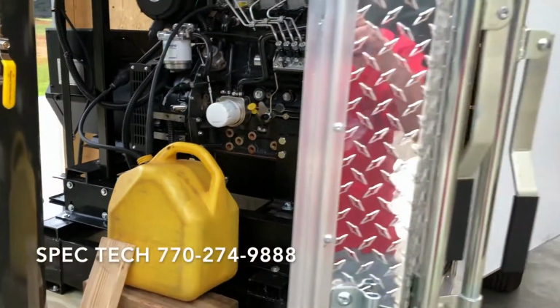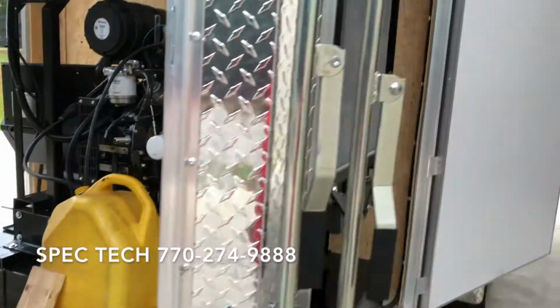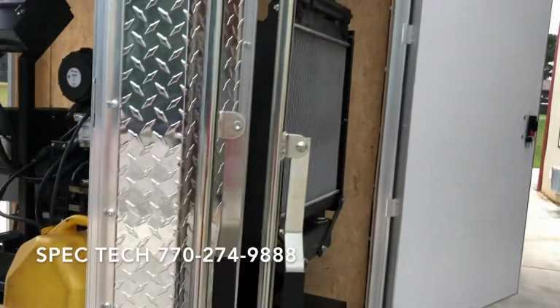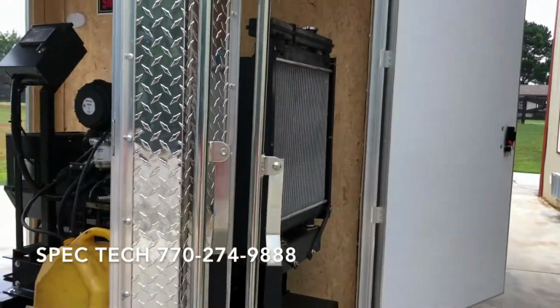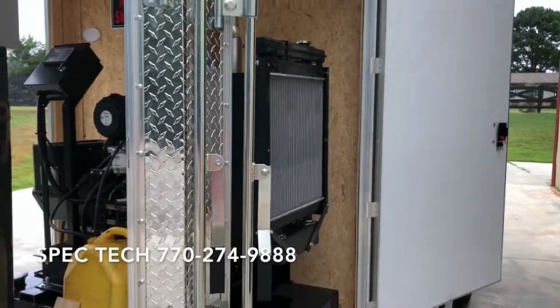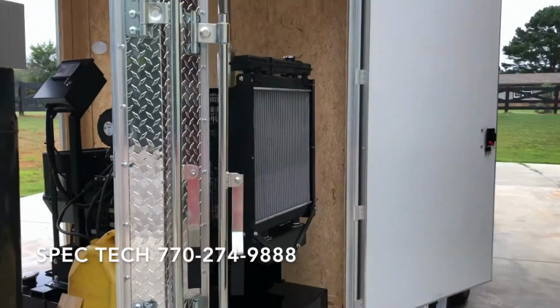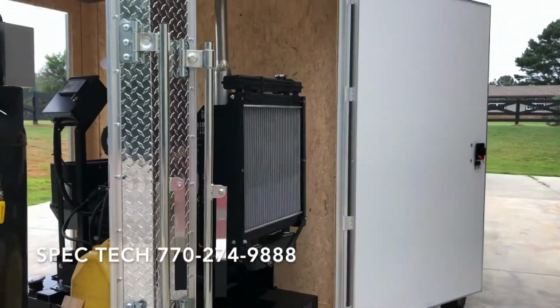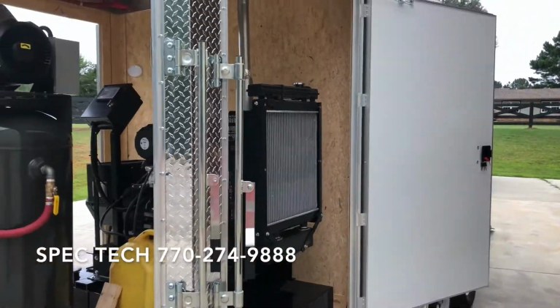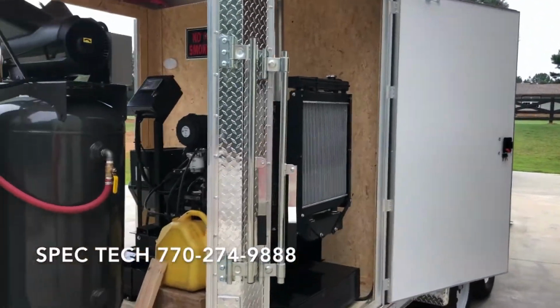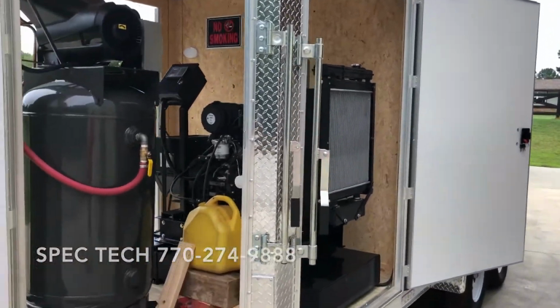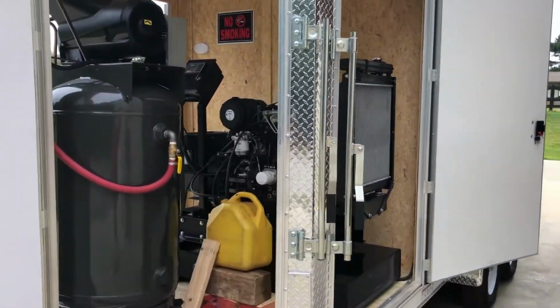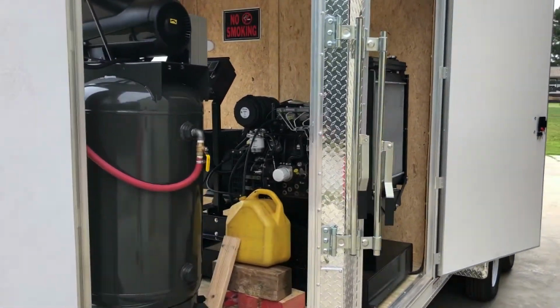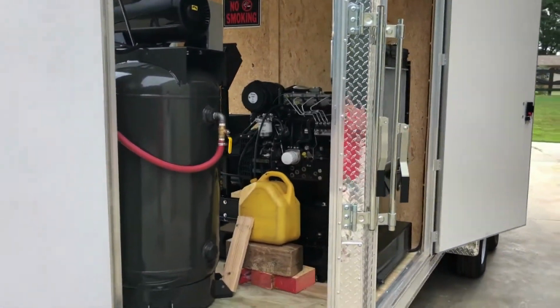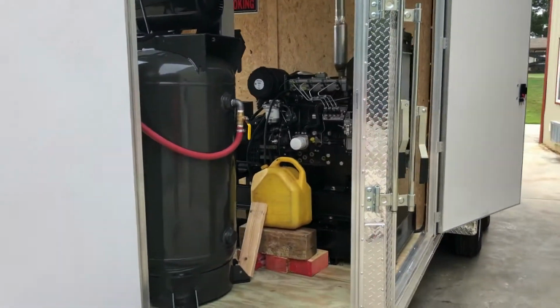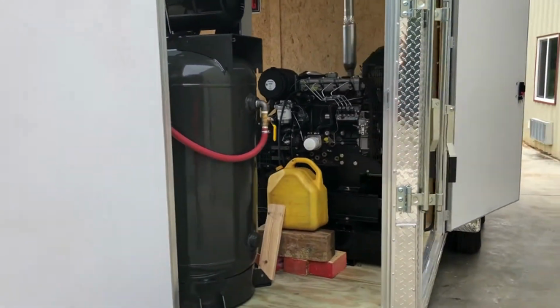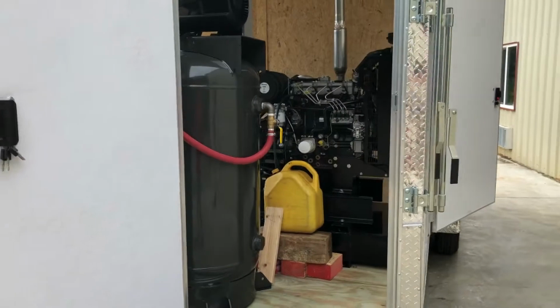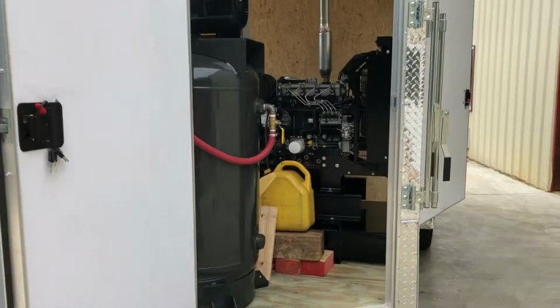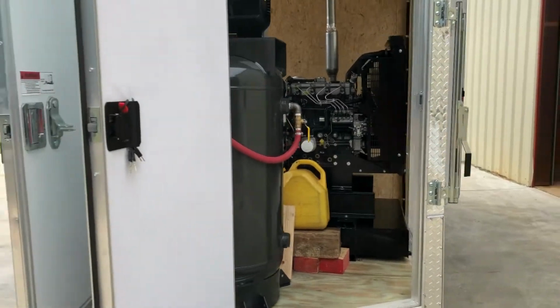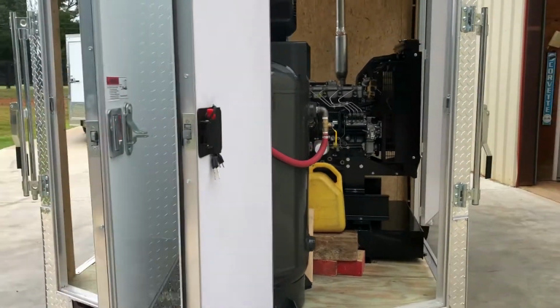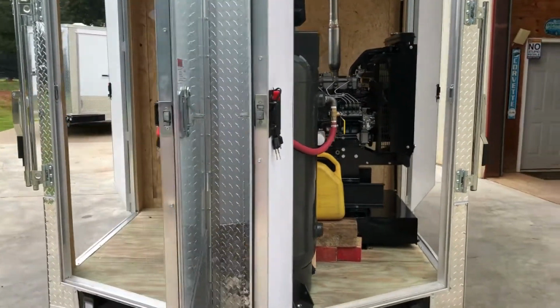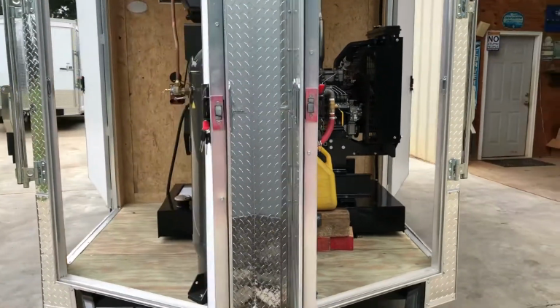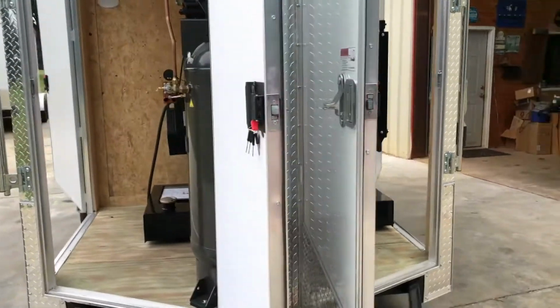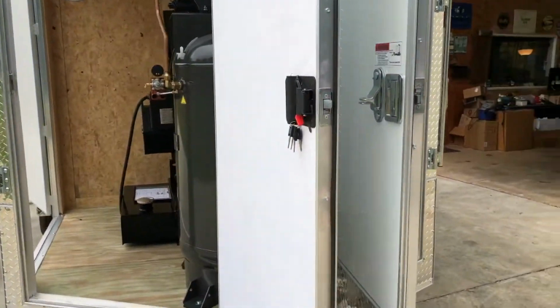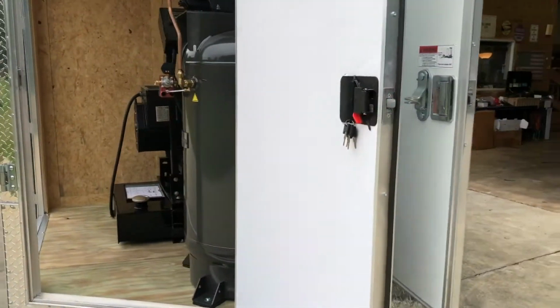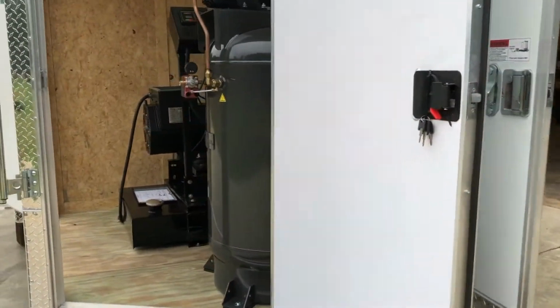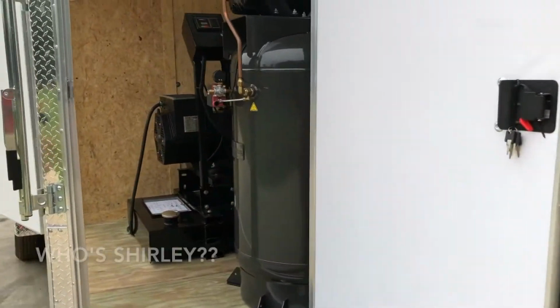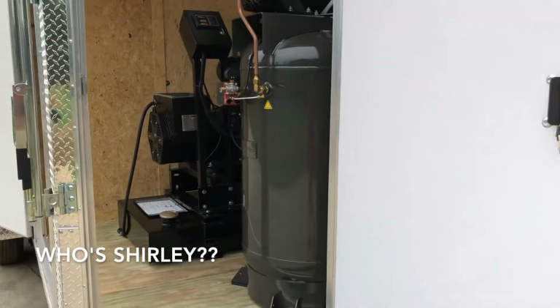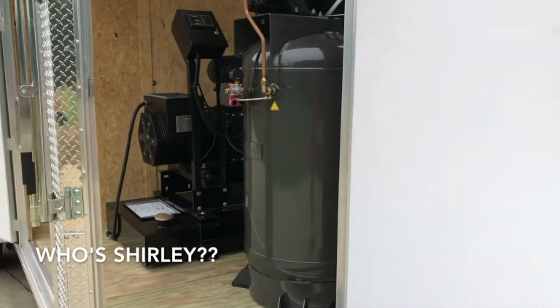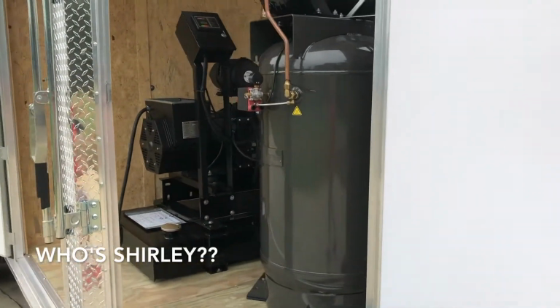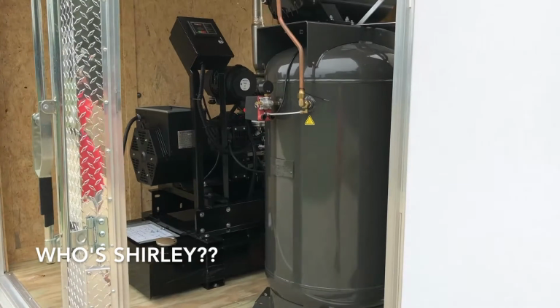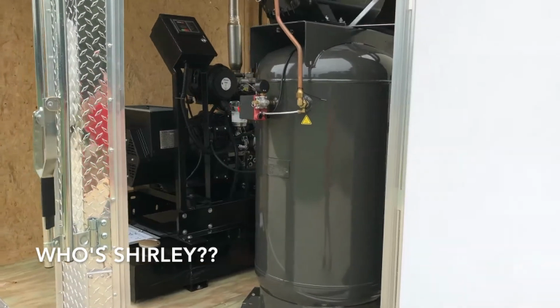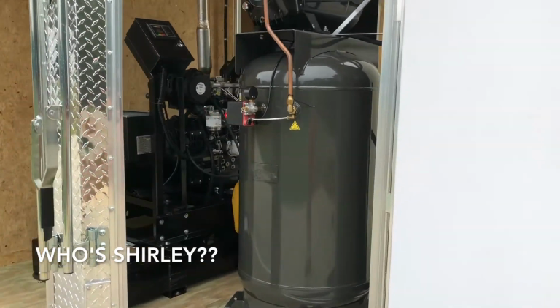We've got the four doors on the front here, big and open, lots of fresh air. This generator can breathe just fine — it surely won't overheat with all this open space.